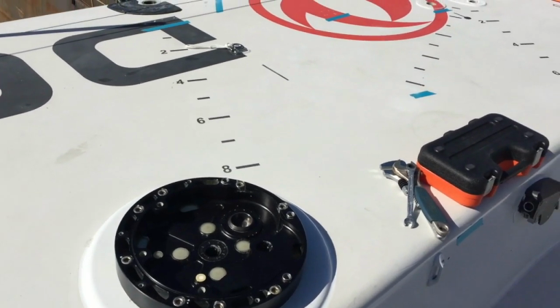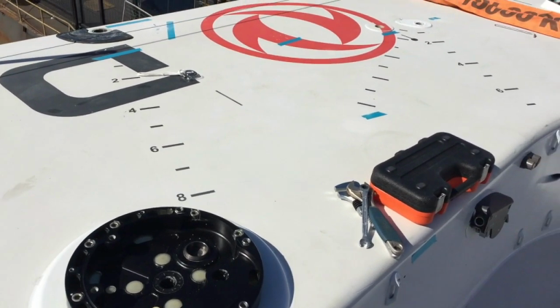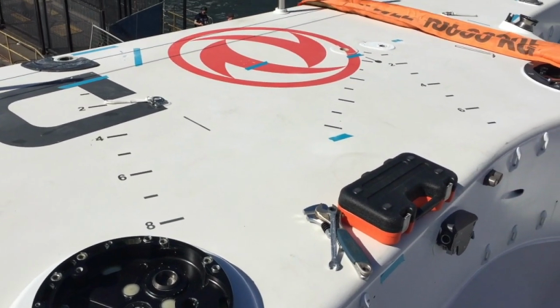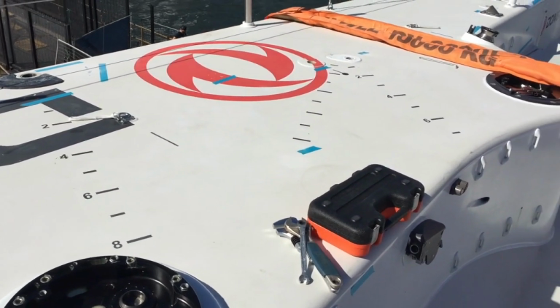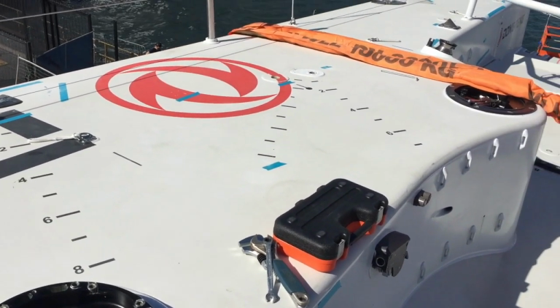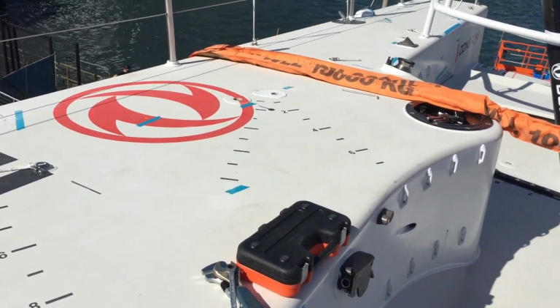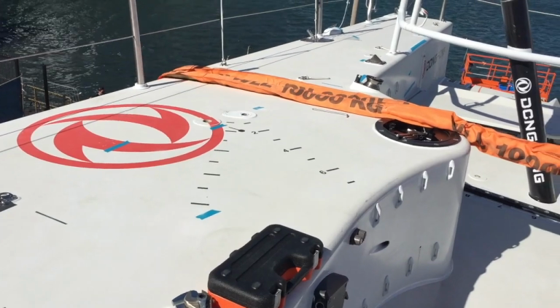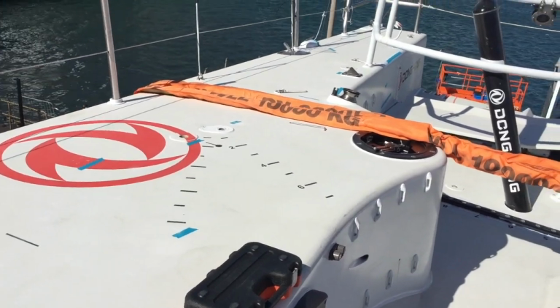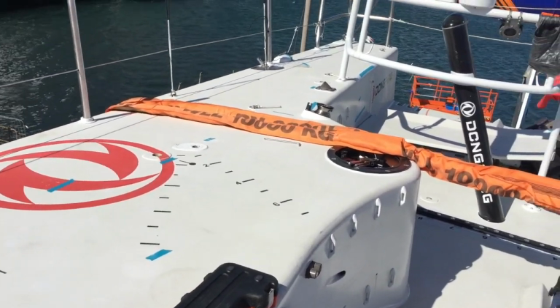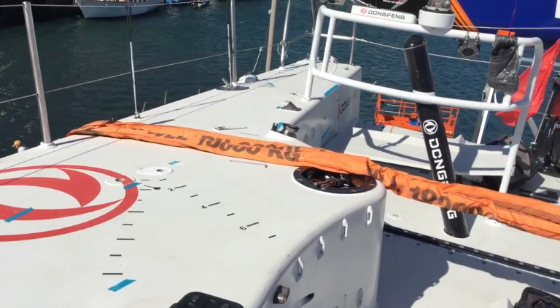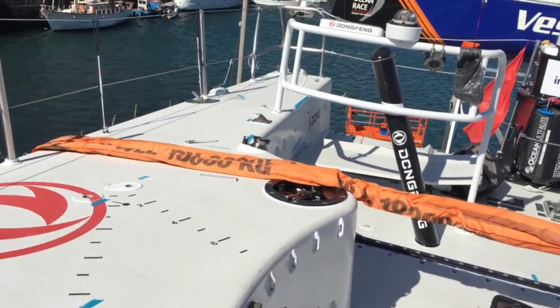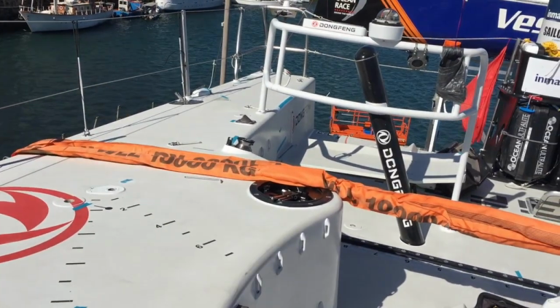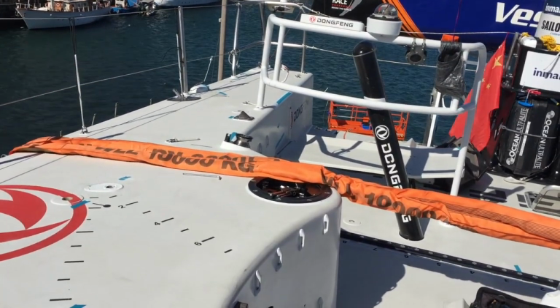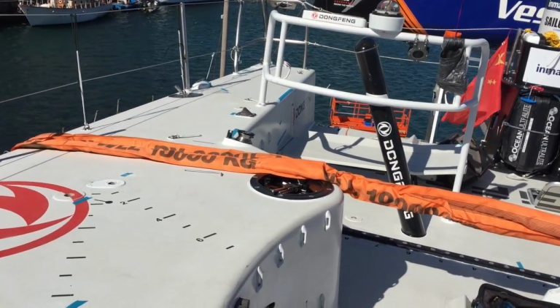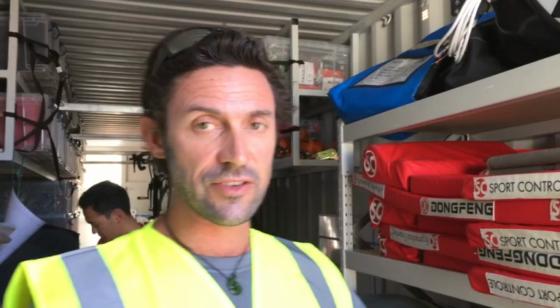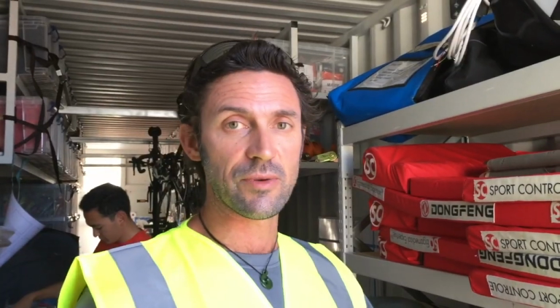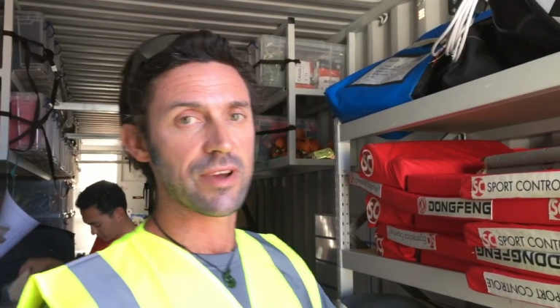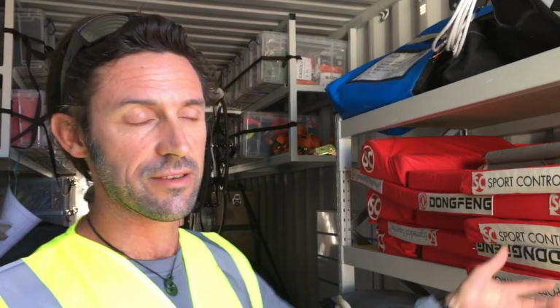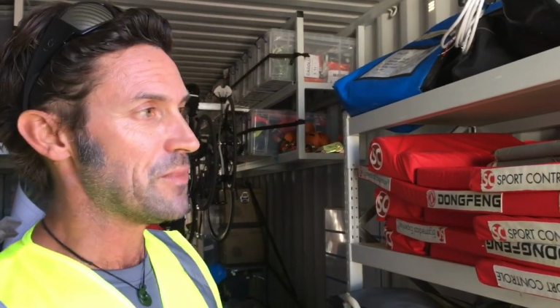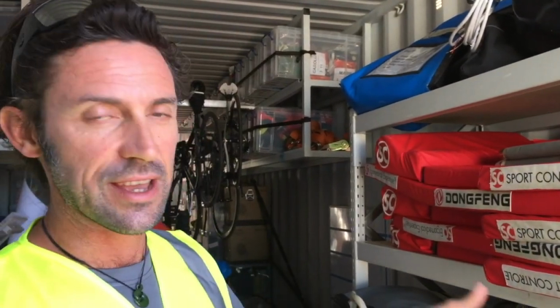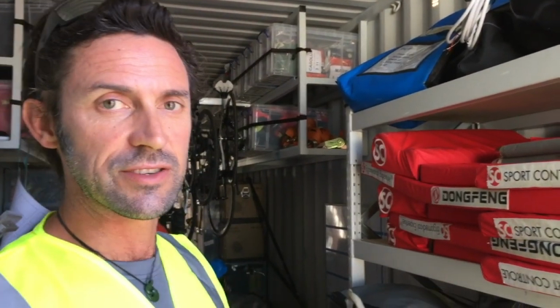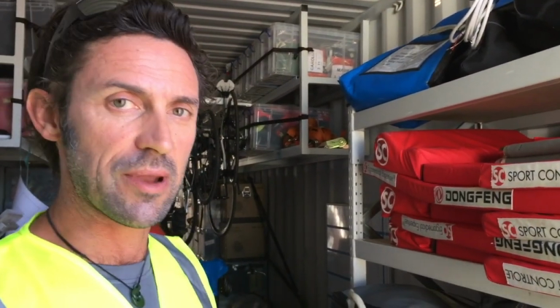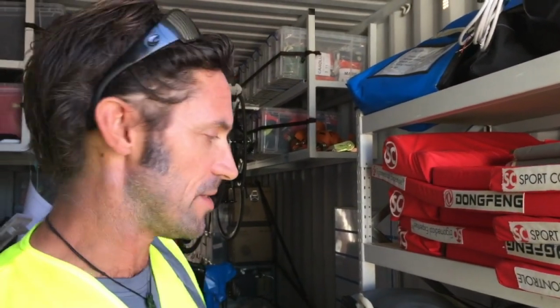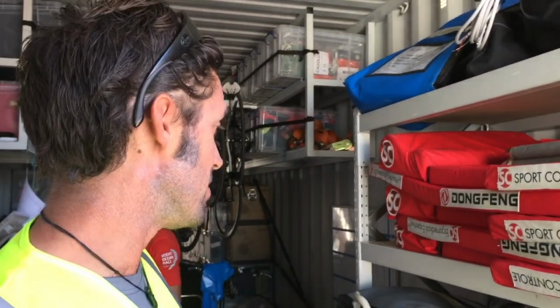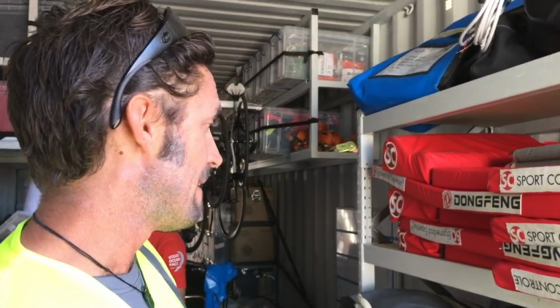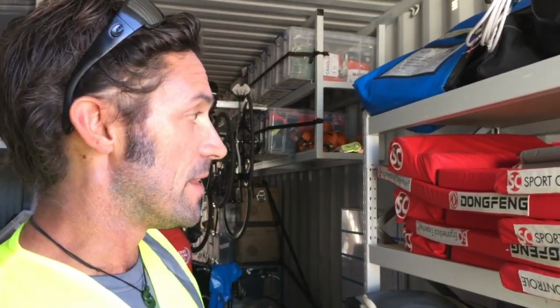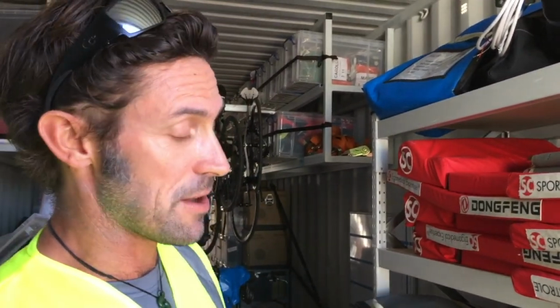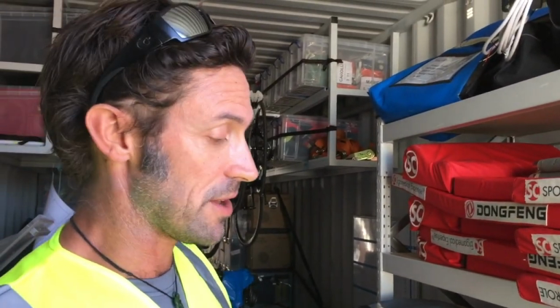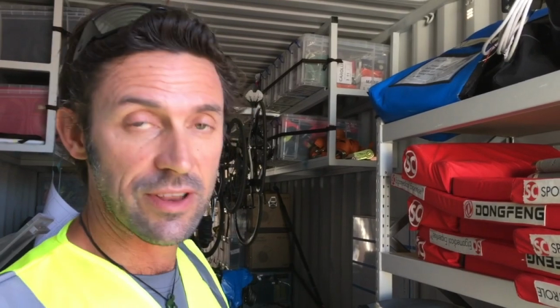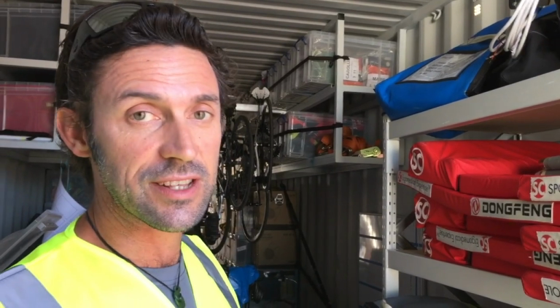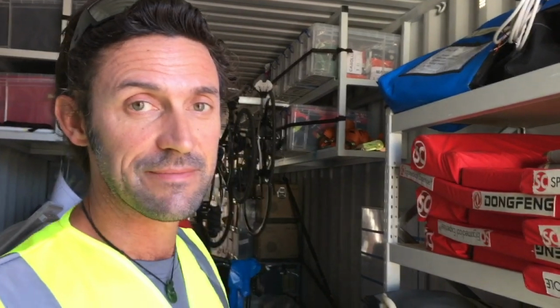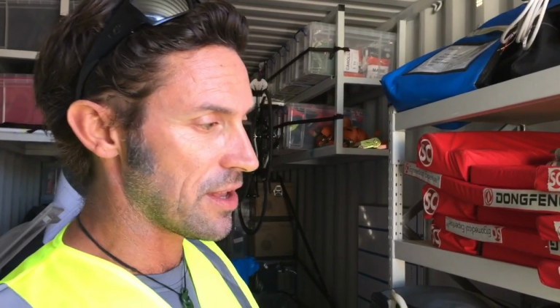Everything comes straight into here, and then once the fundamentals of the boat come off — like the winches and the deck gear — they go into the boatyard for servicing. Then we turn our attention to this kit as well, ready to check it, service it, replace anything that's been used, and then it goes back on next week ready for the next leg.